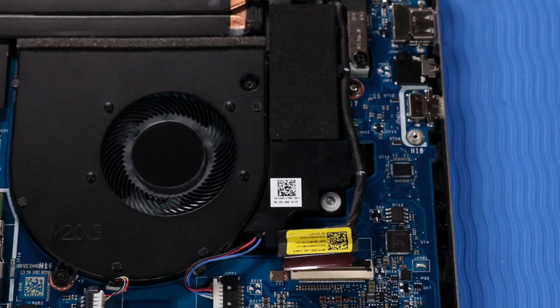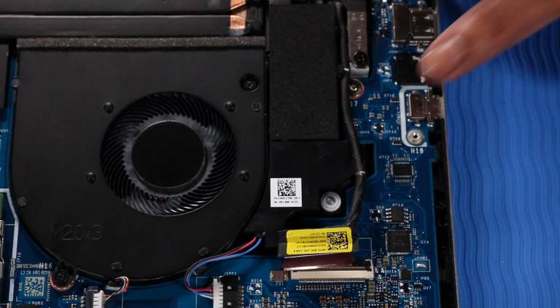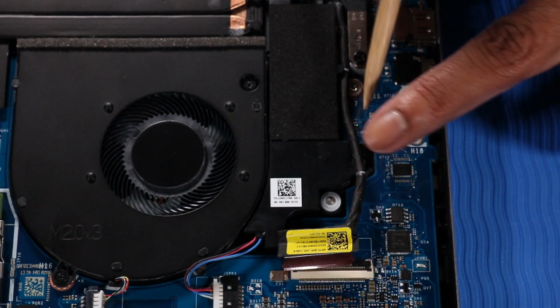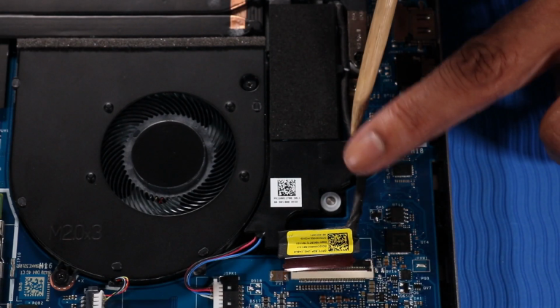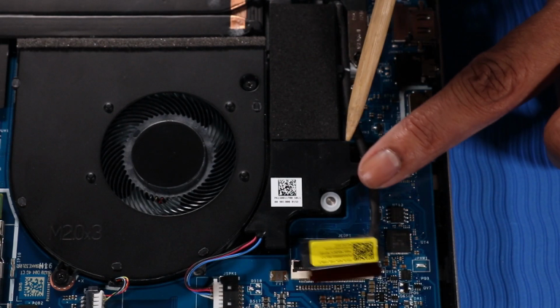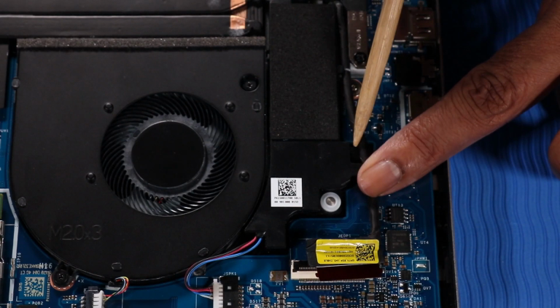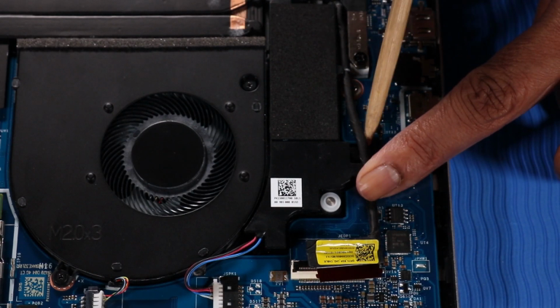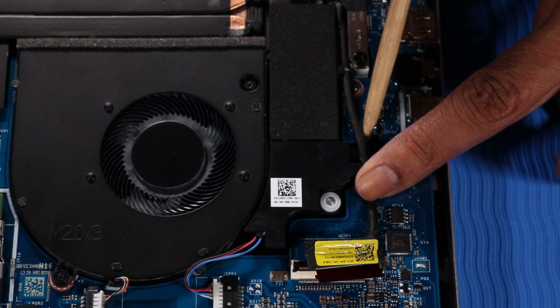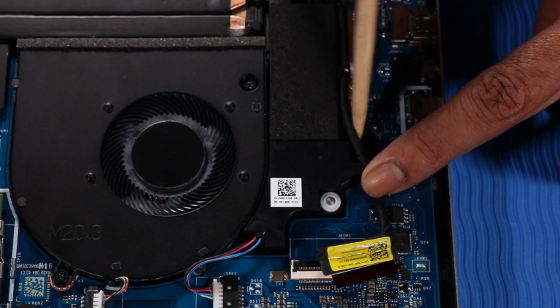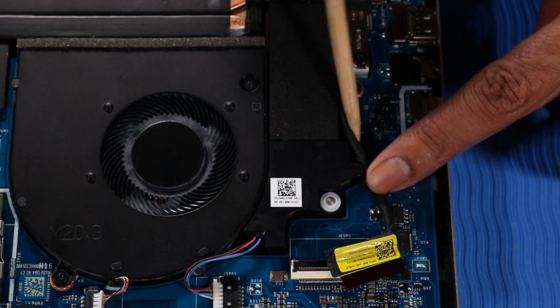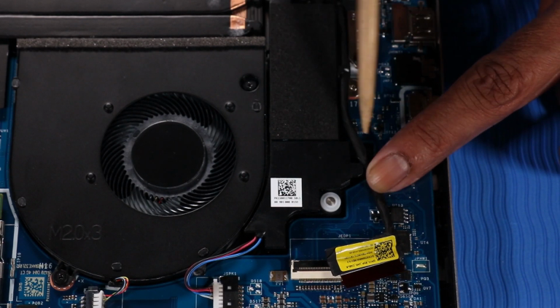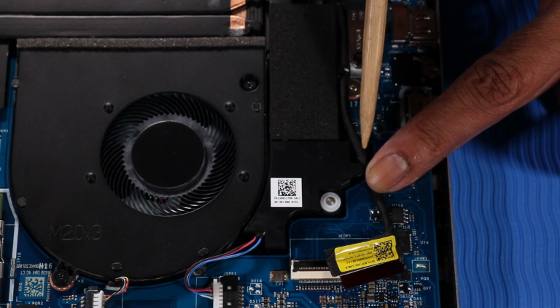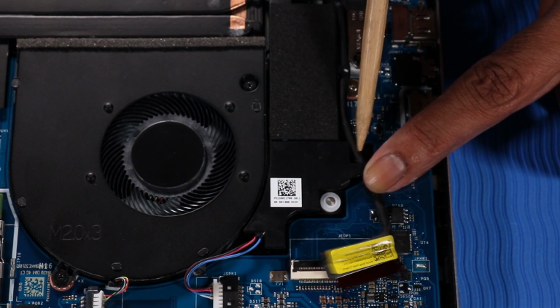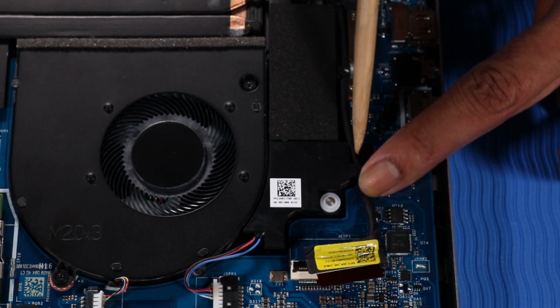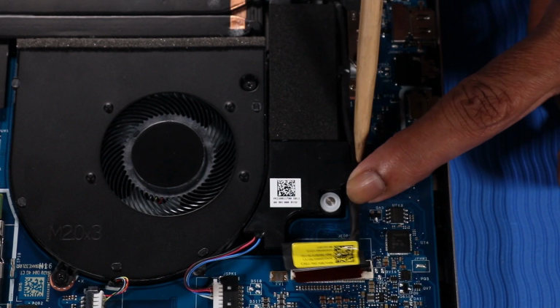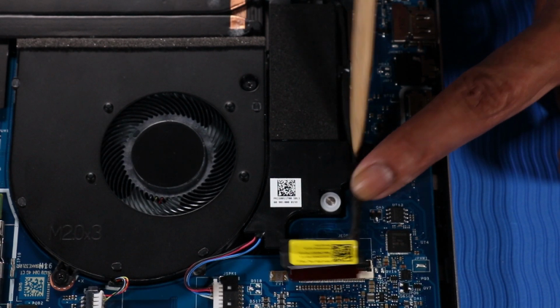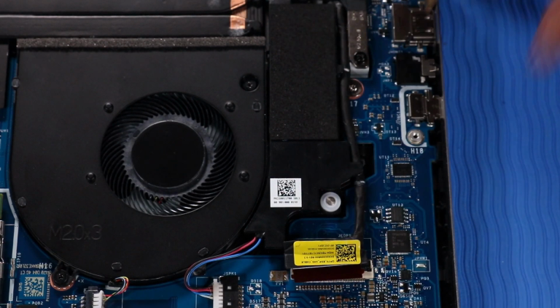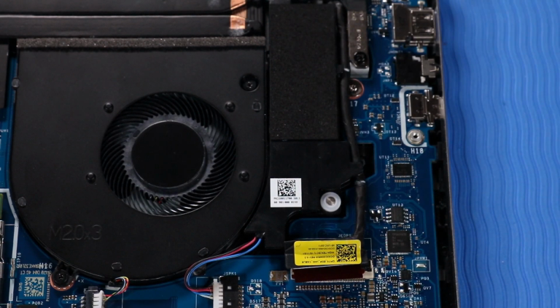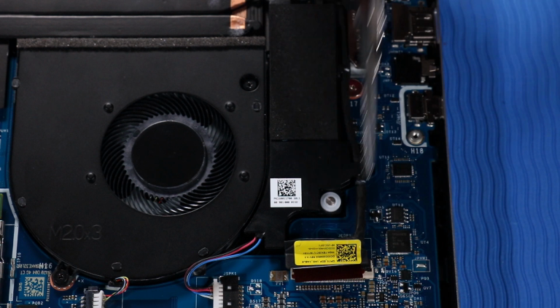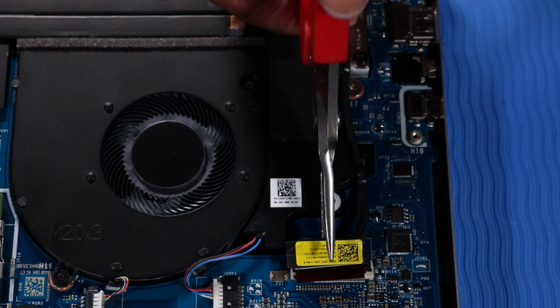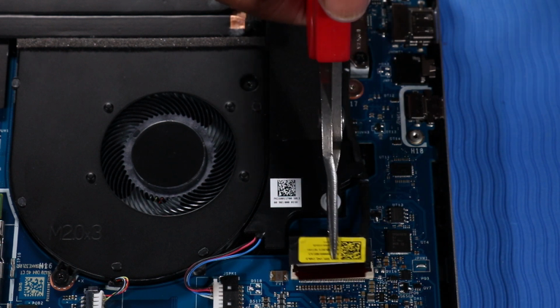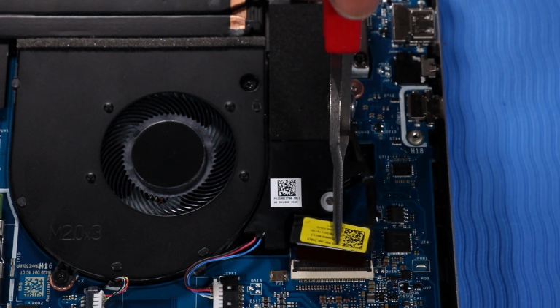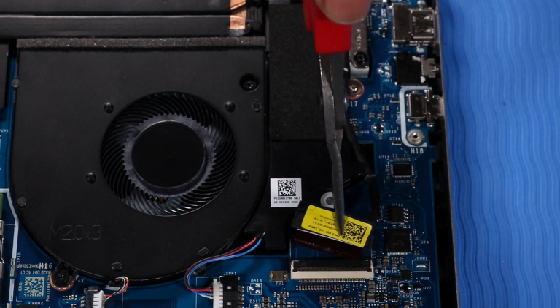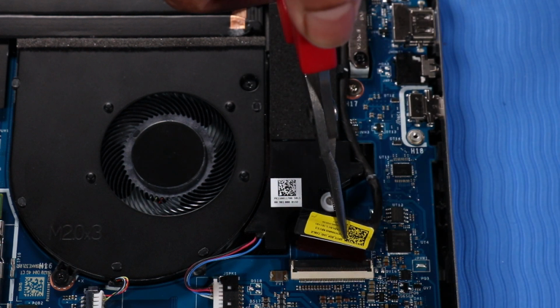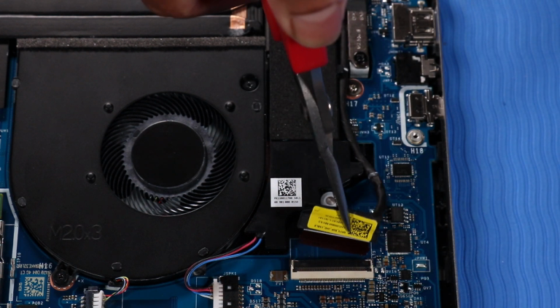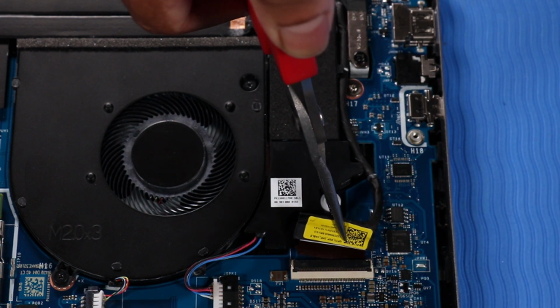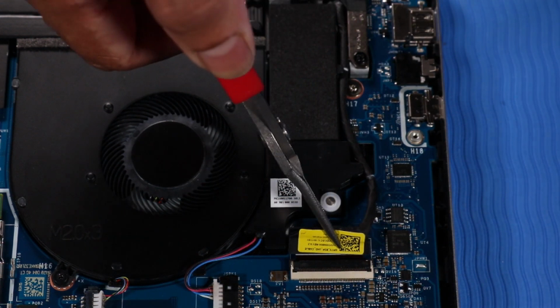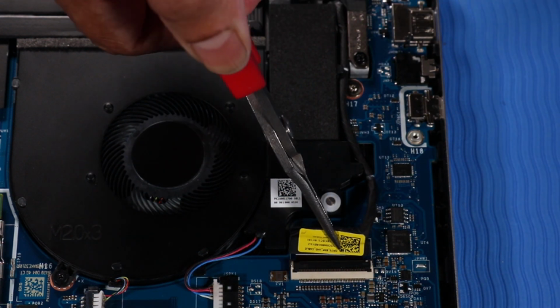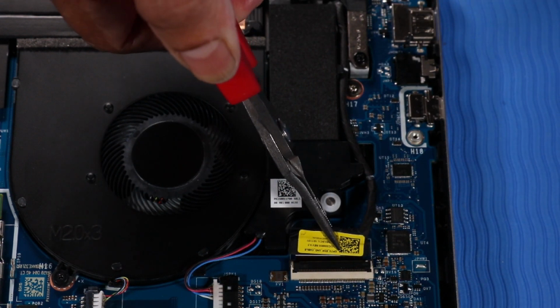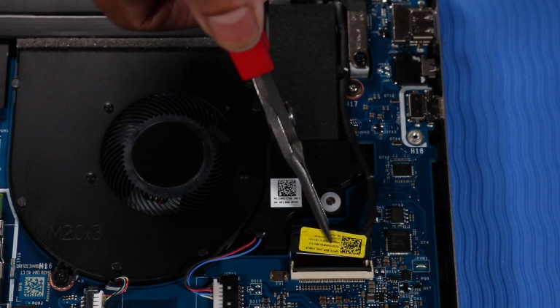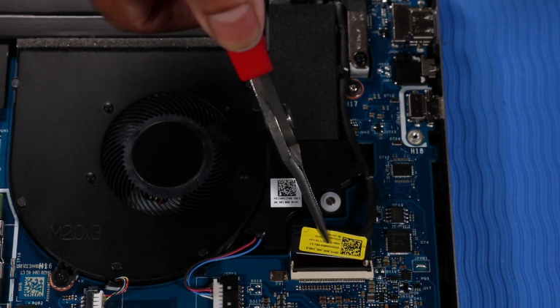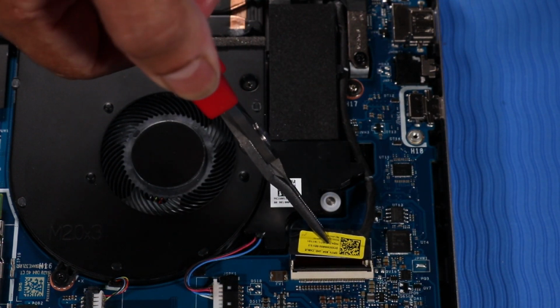Route the display panel cable along the routing channel on the left fan. Reconnect the display panel cable to its connector on the system board.